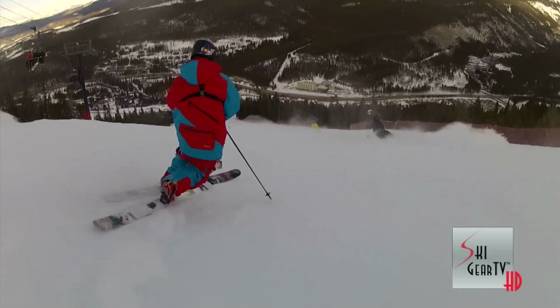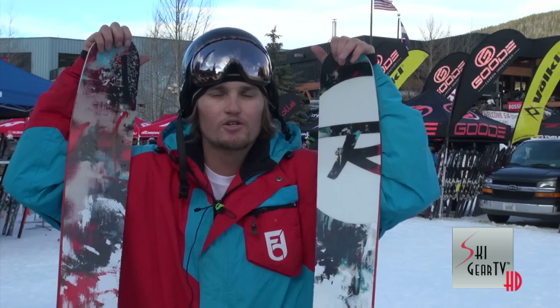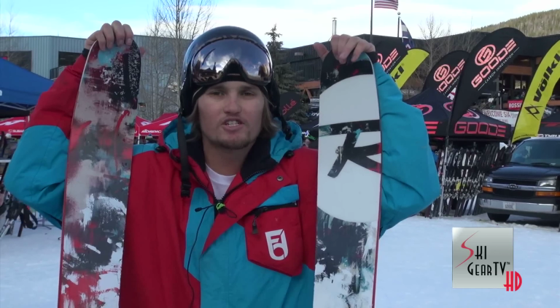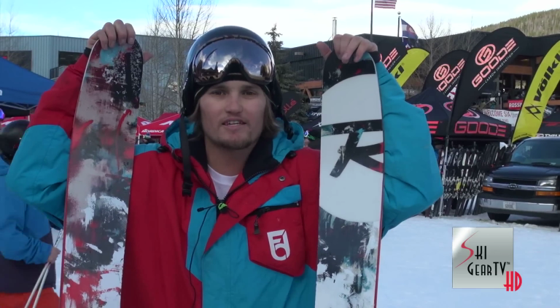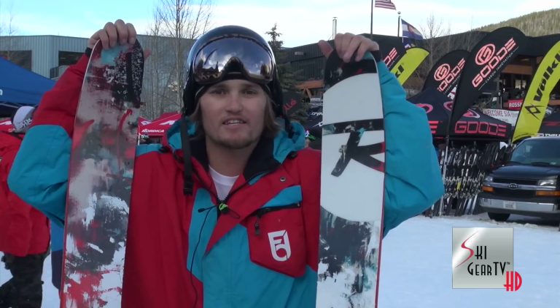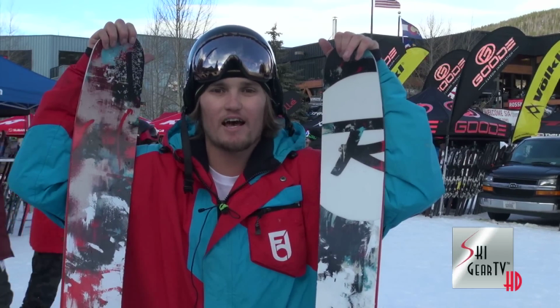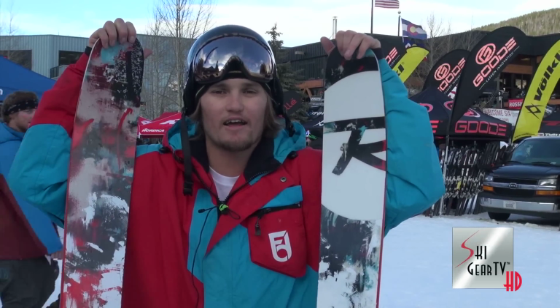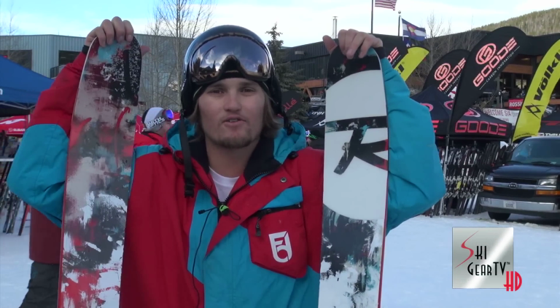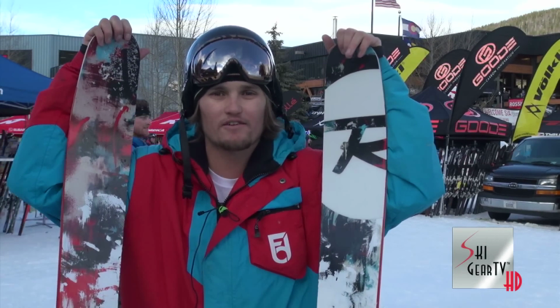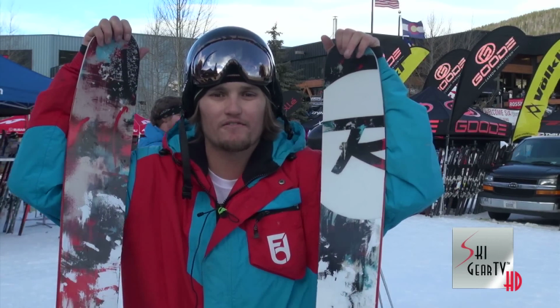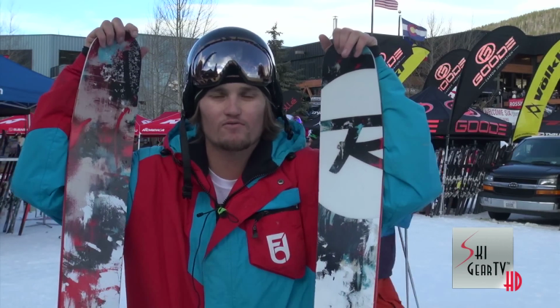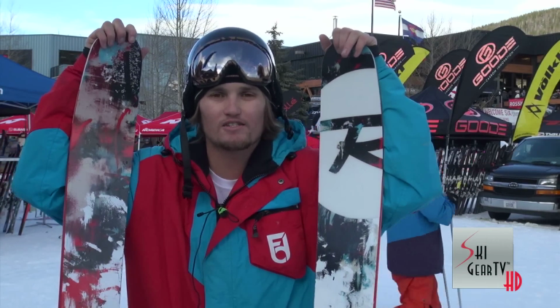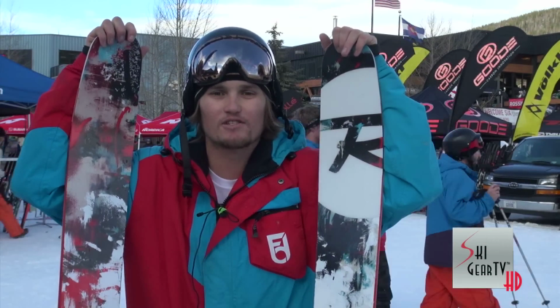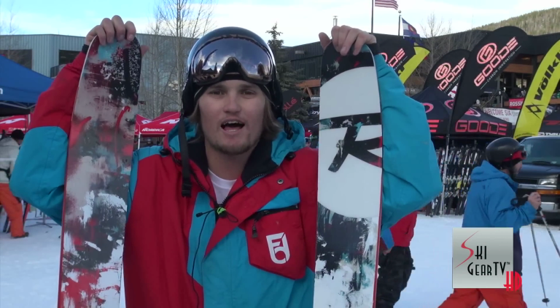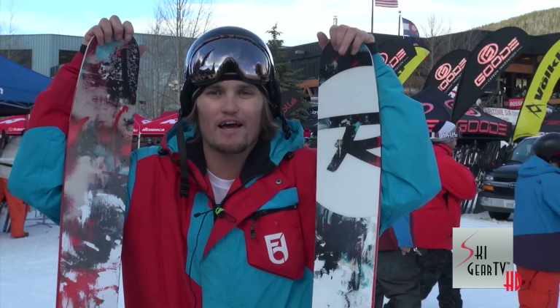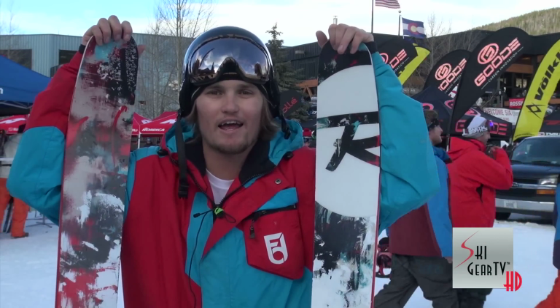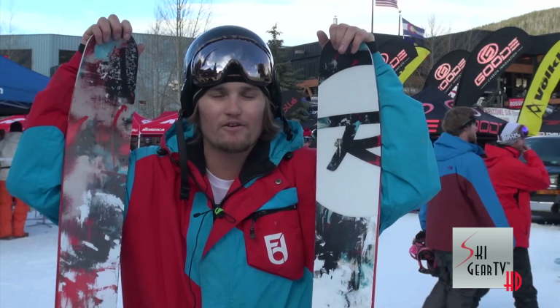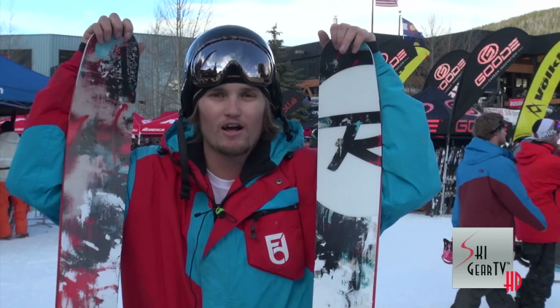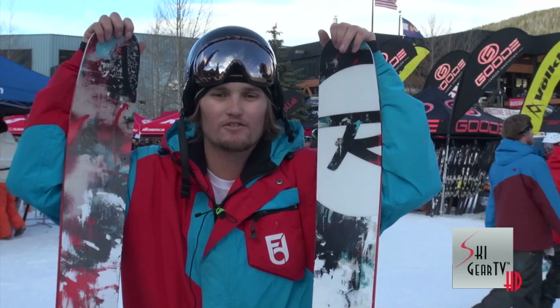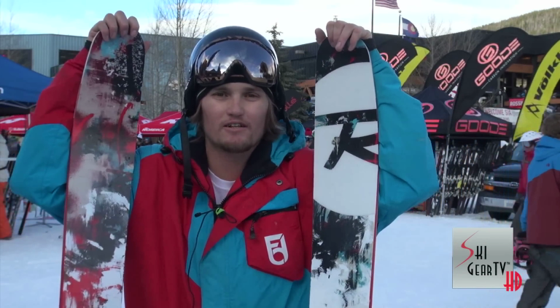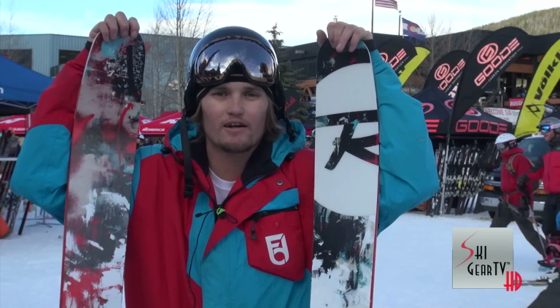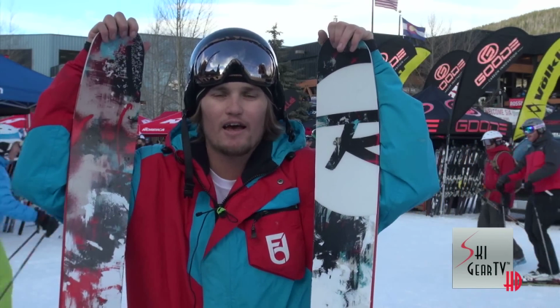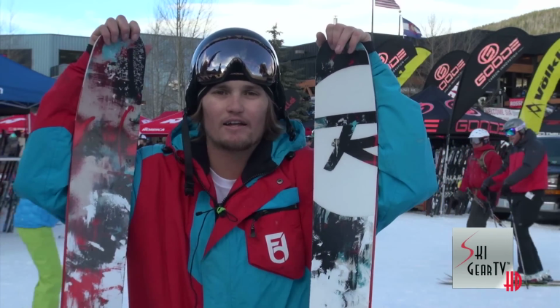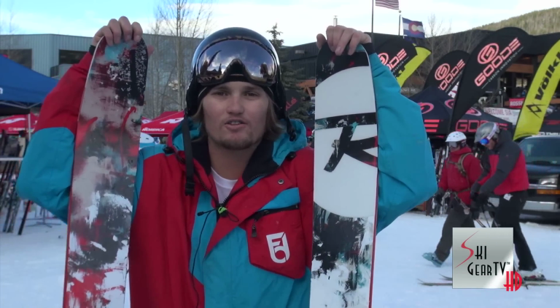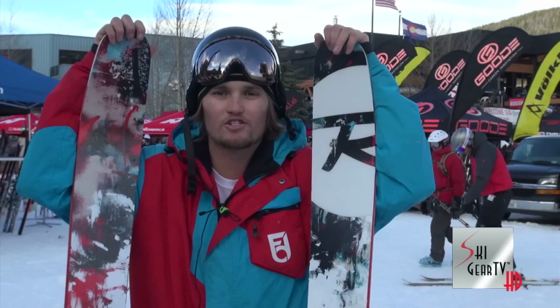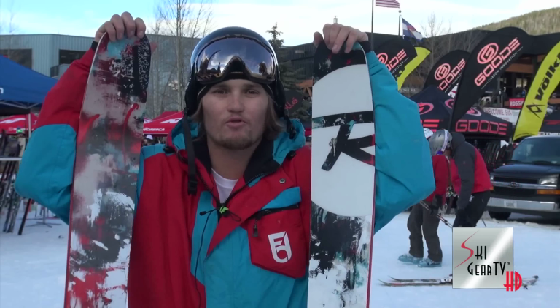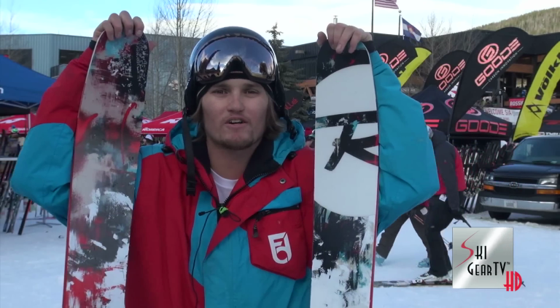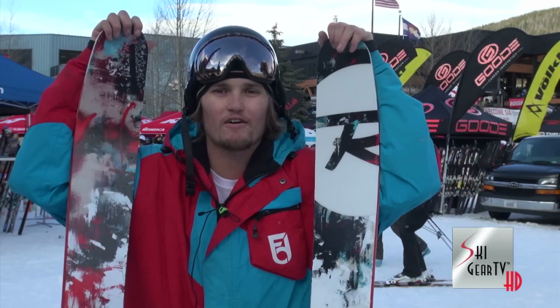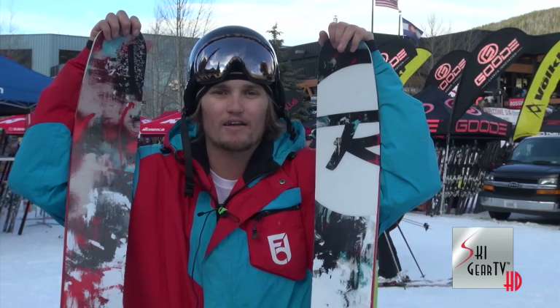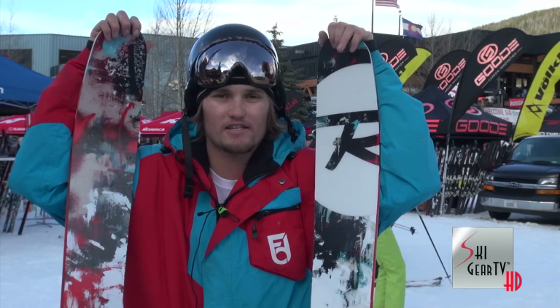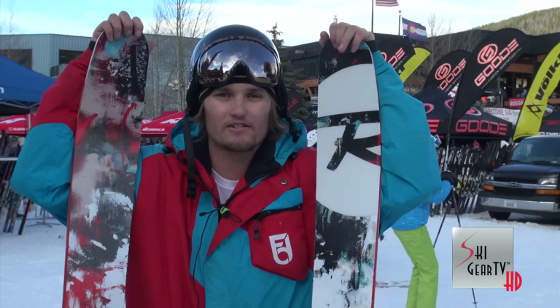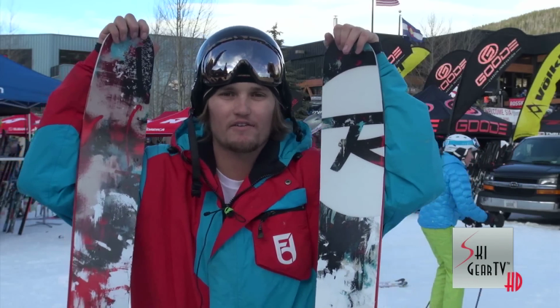You can check these skis out and the rest of Rossignol's line at any Rossignol dealer, and also check more of our stuff out at Ski Gear TV.